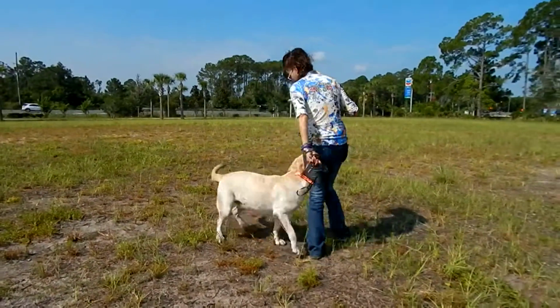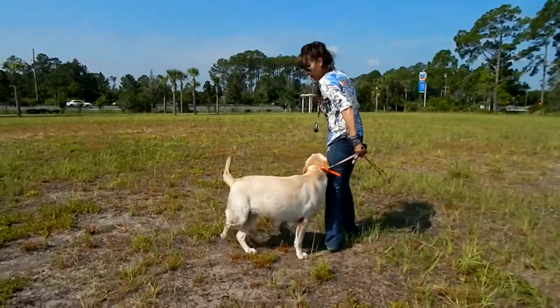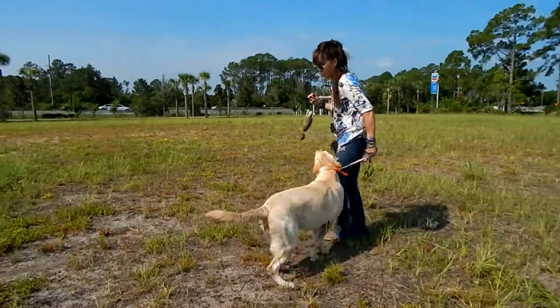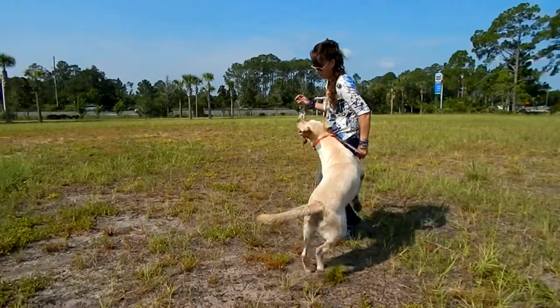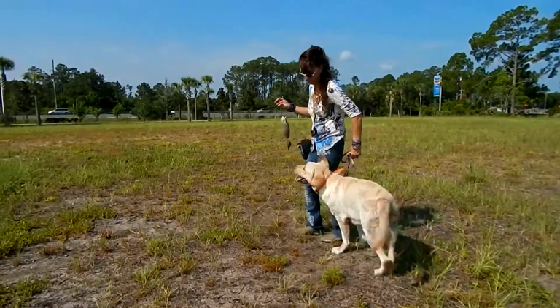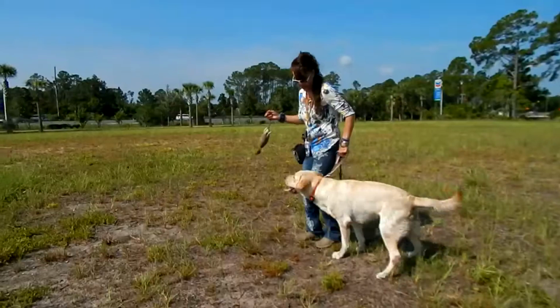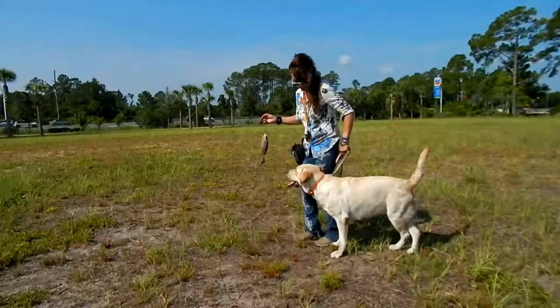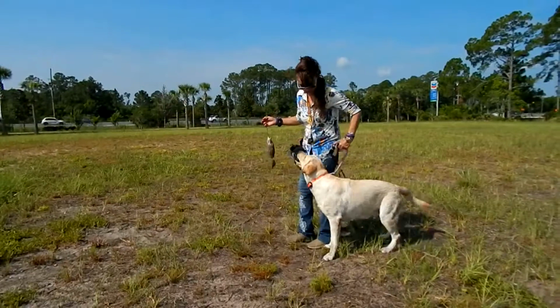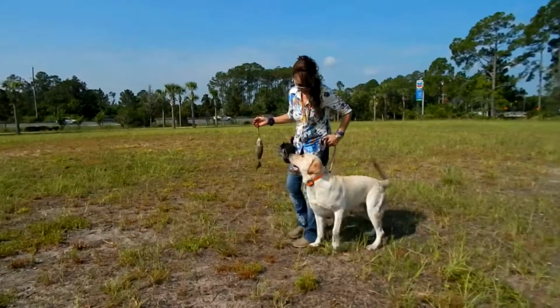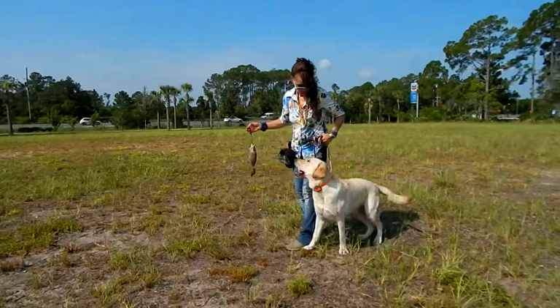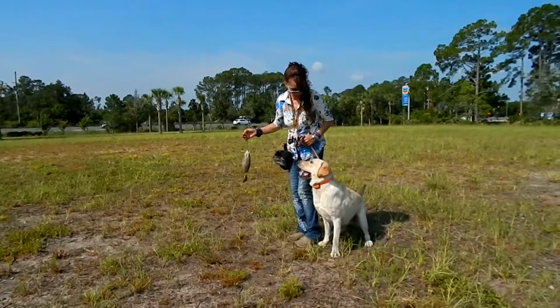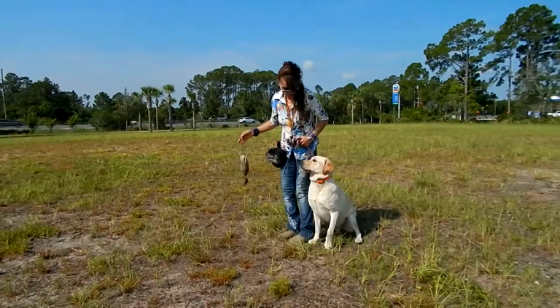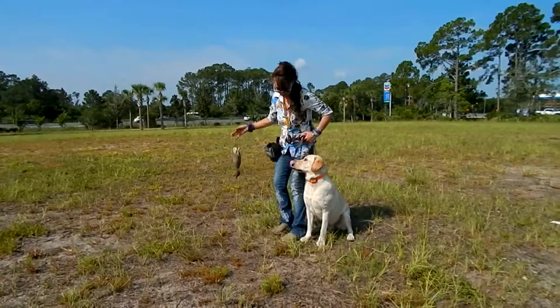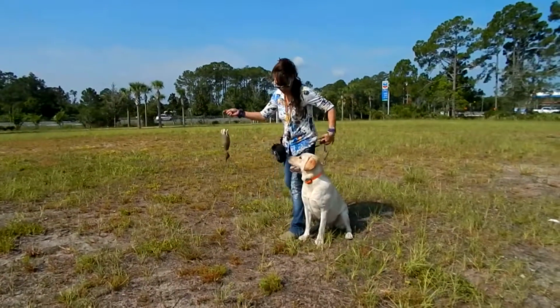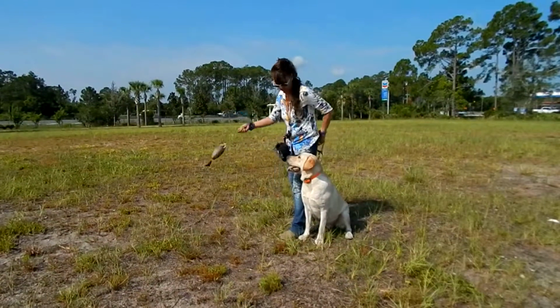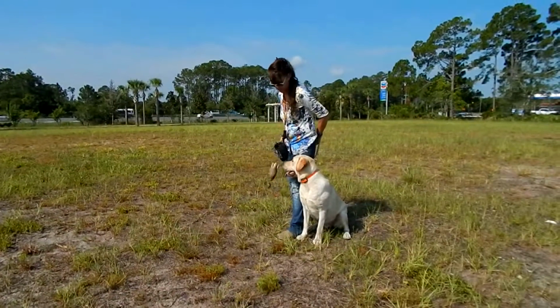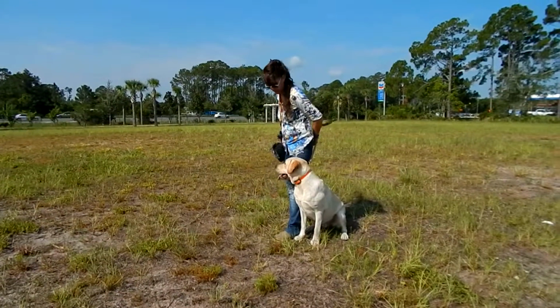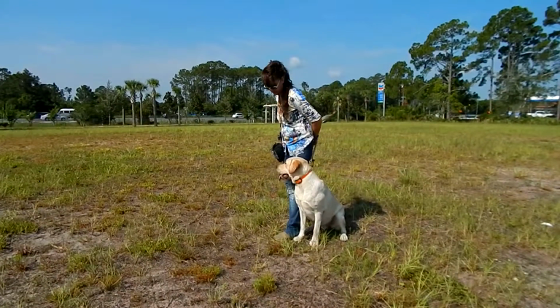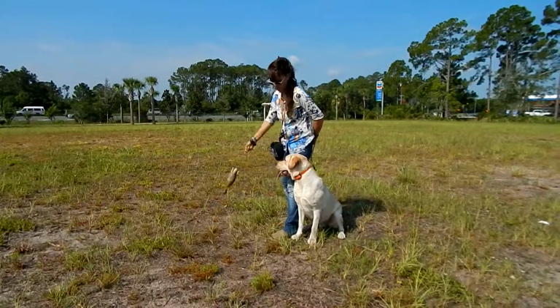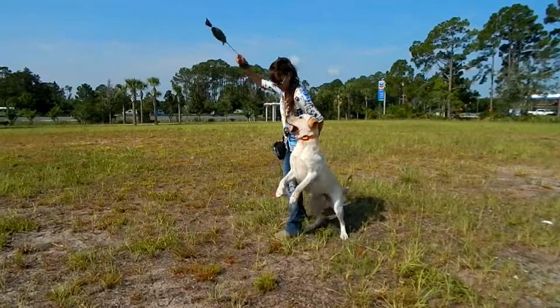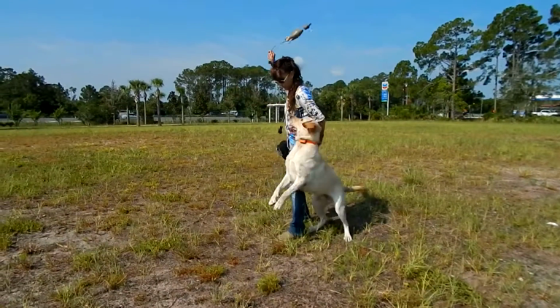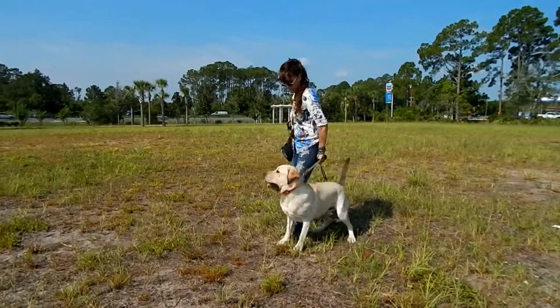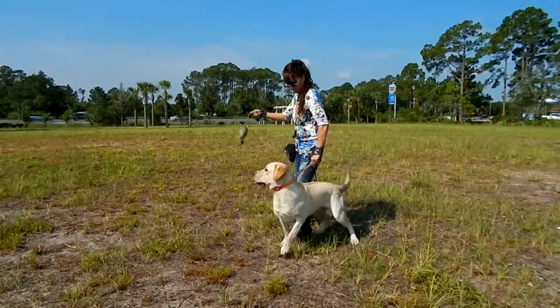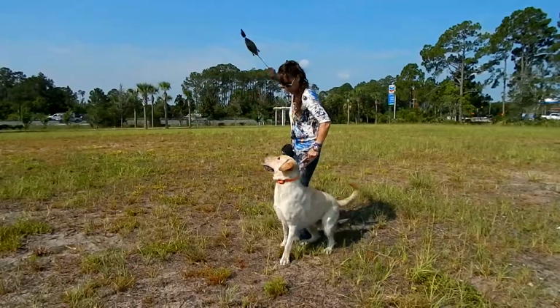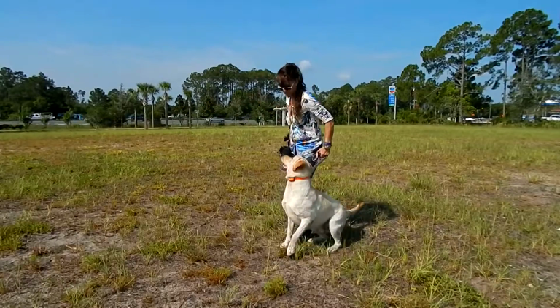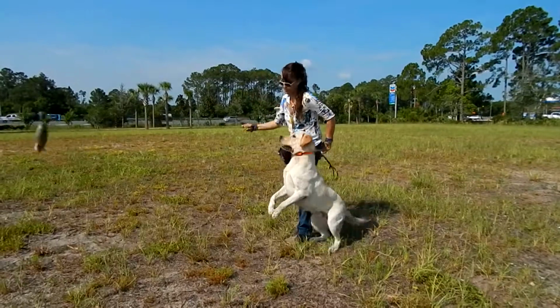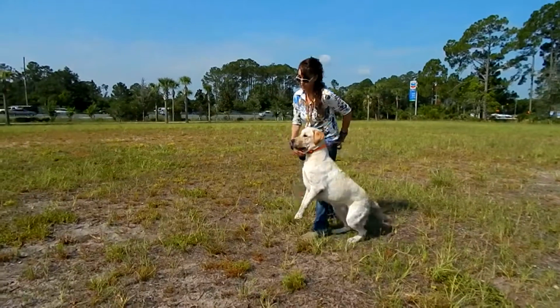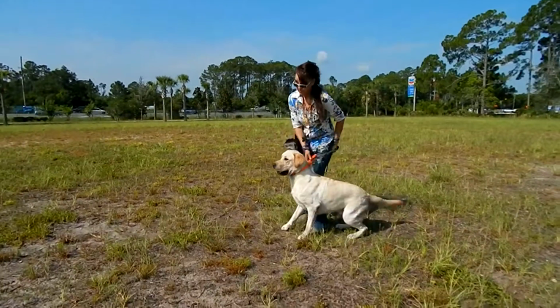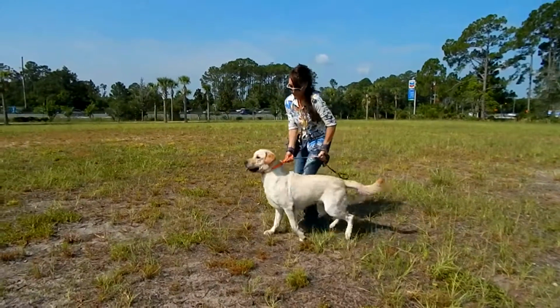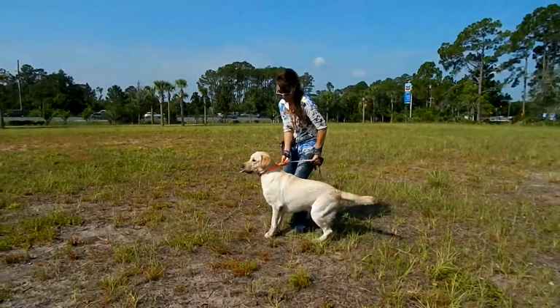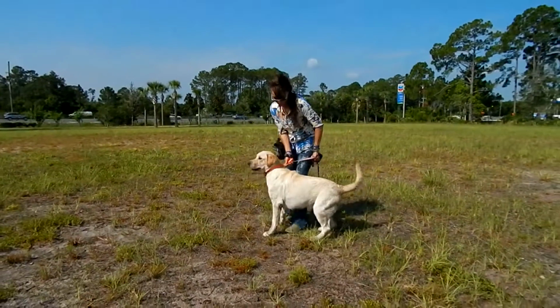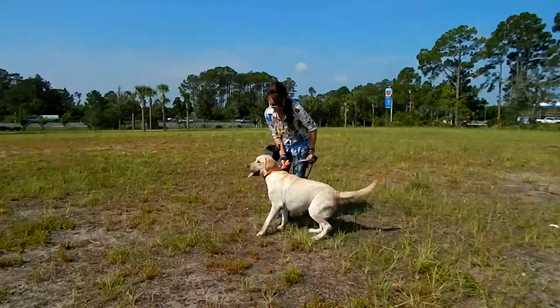He runs roughshod all over. Sit. So I'm going to sit.